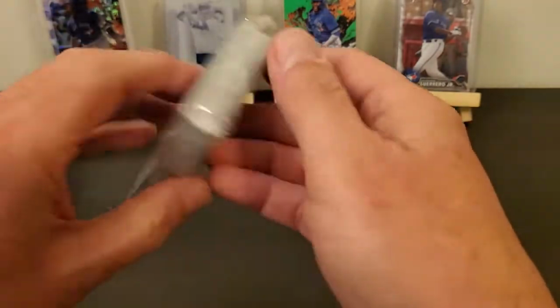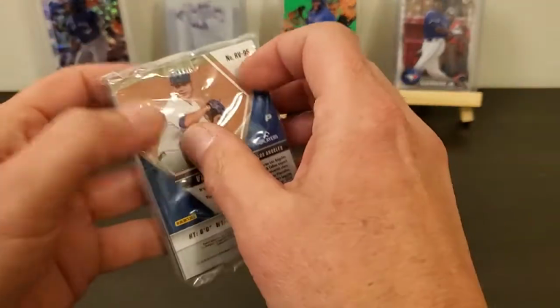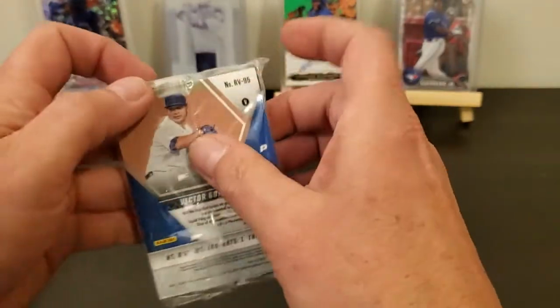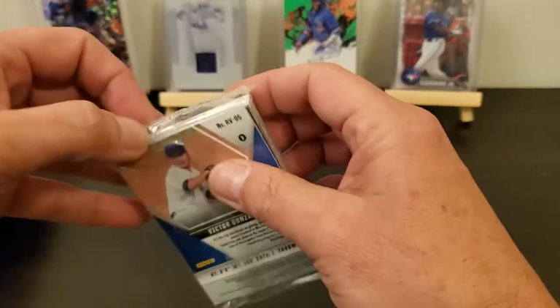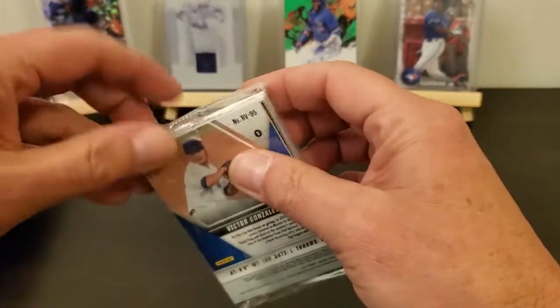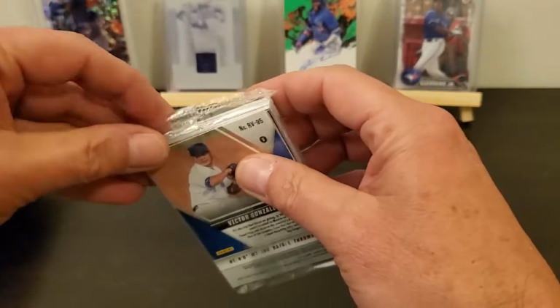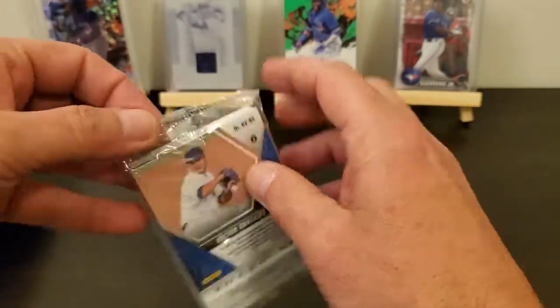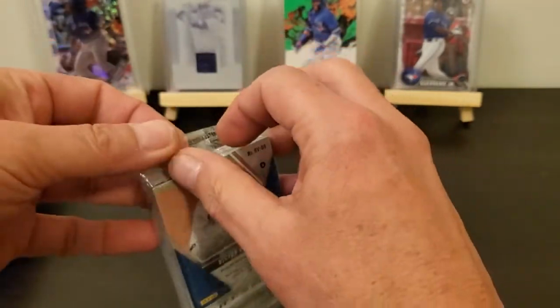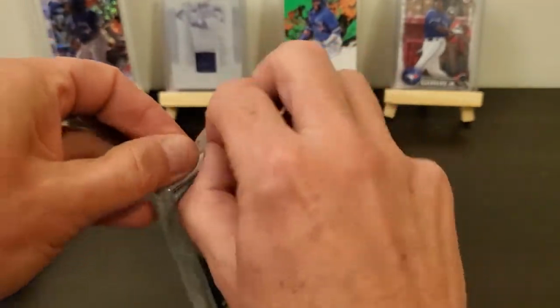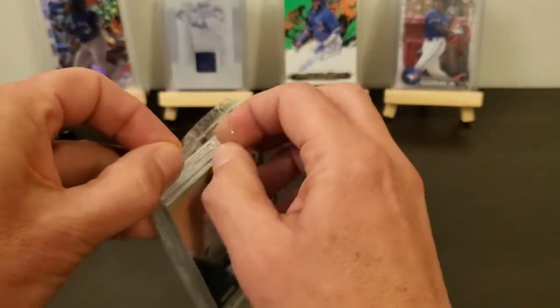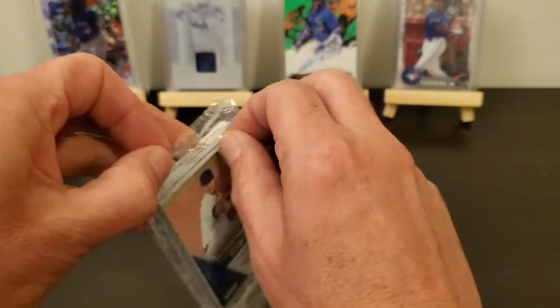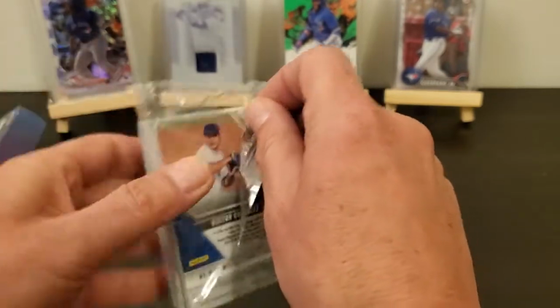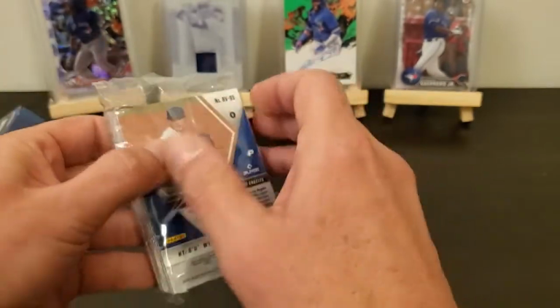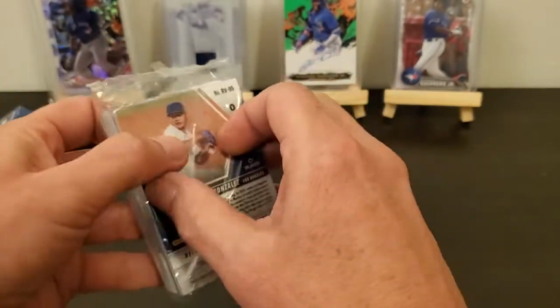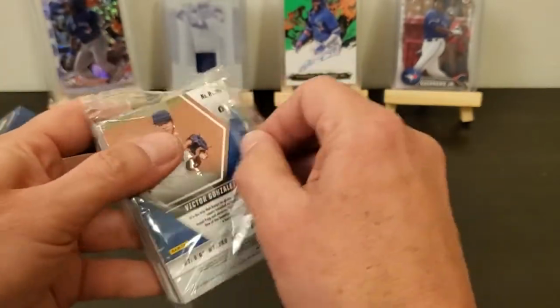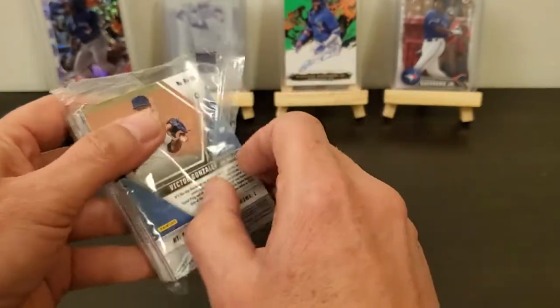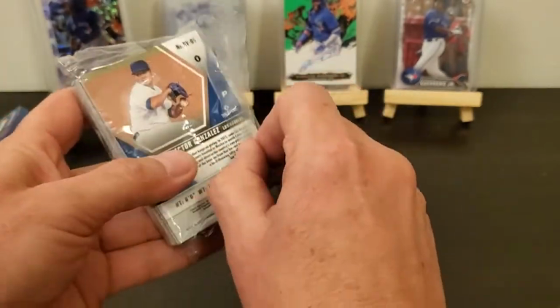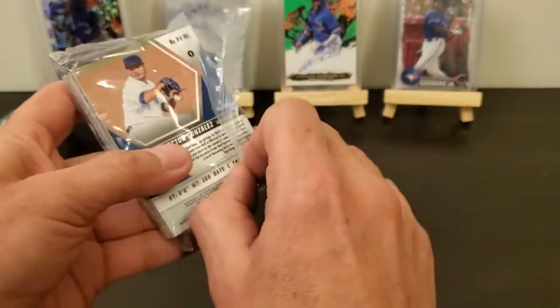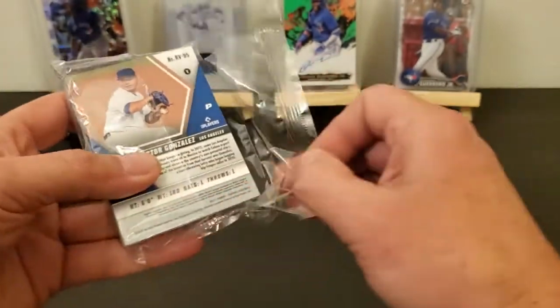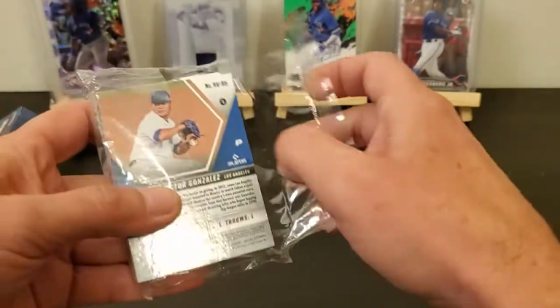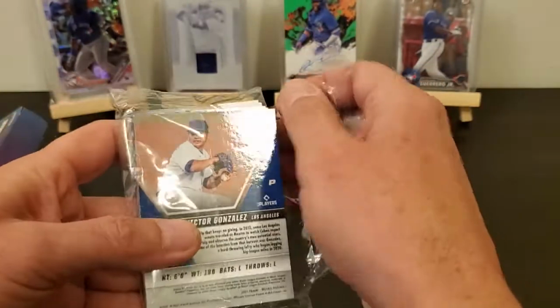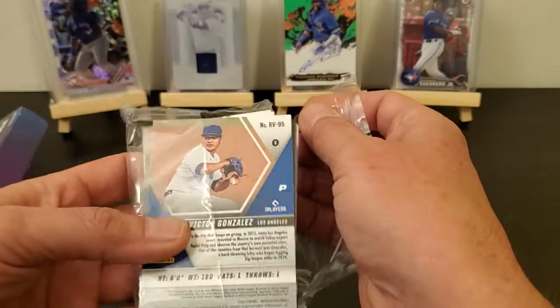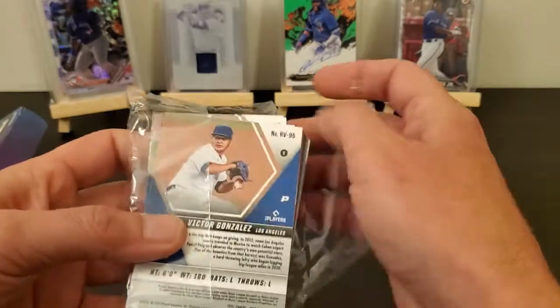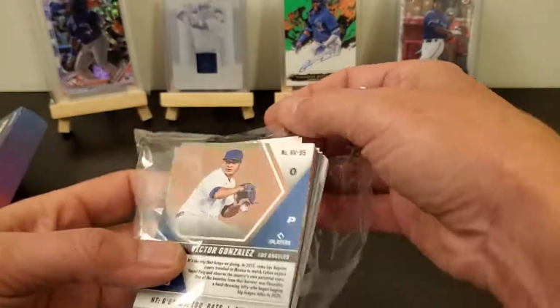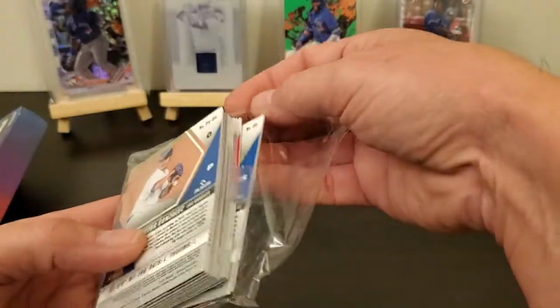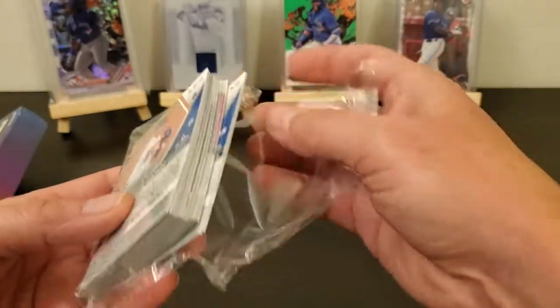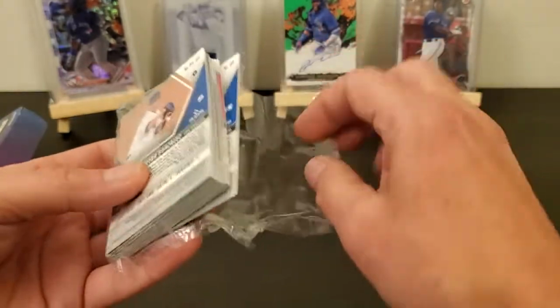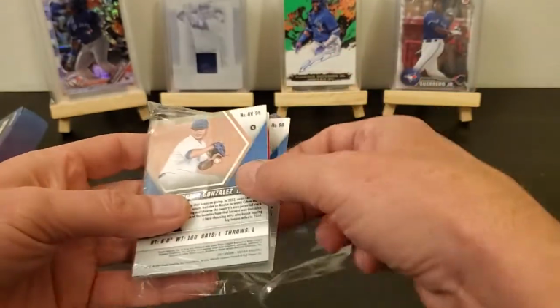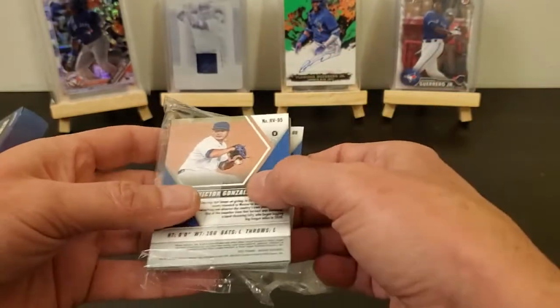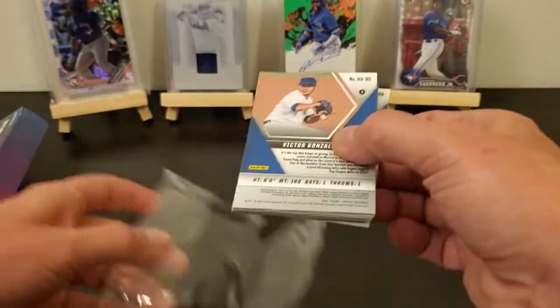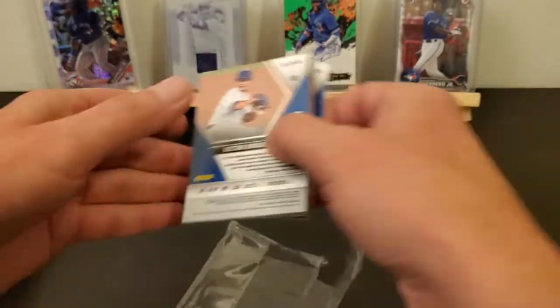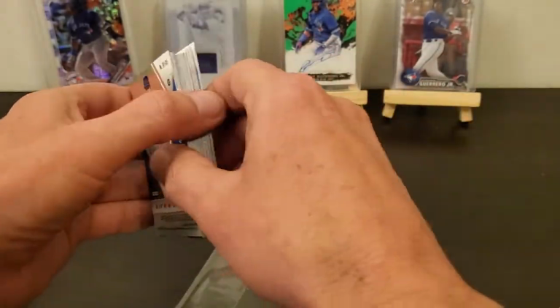It's probably going to be a pretty short video. 20 cards, $22 tax and all — you're looking at probably $24, $25 for 20 cards.